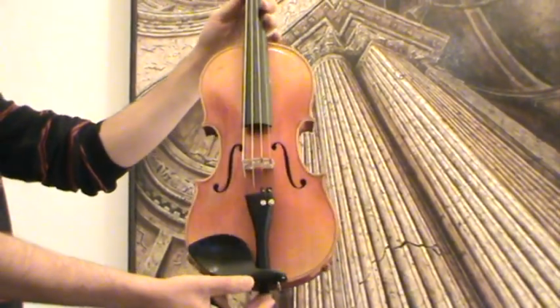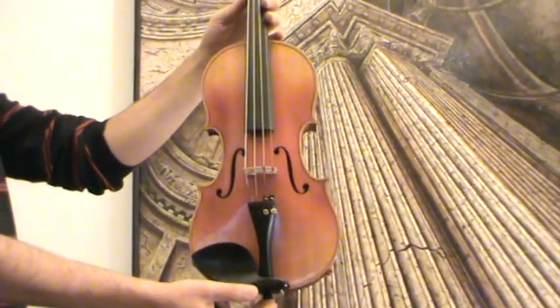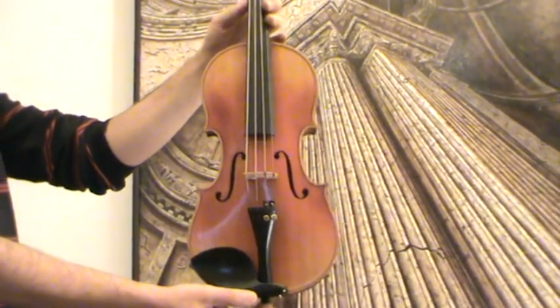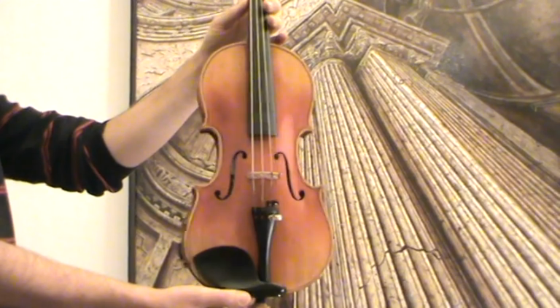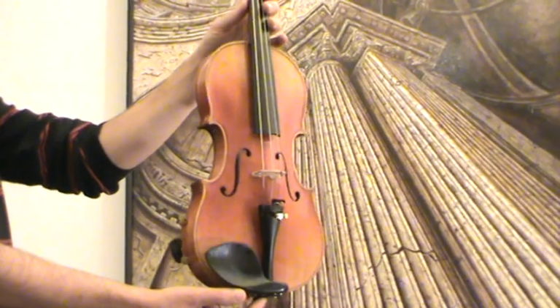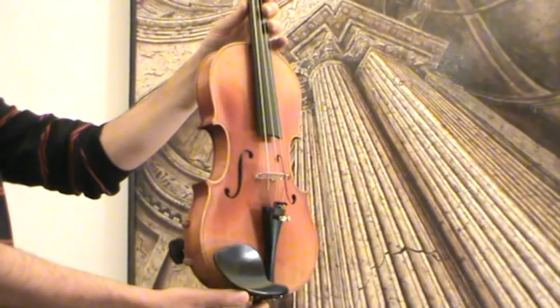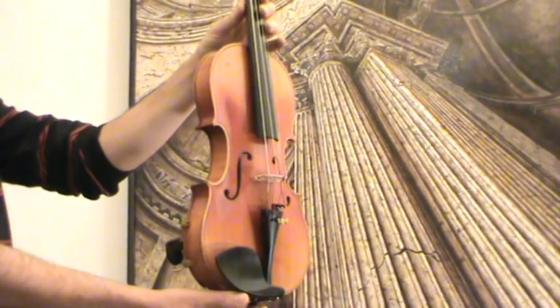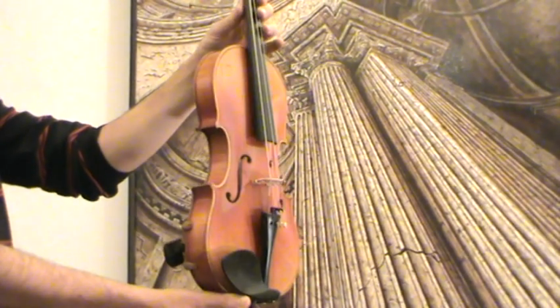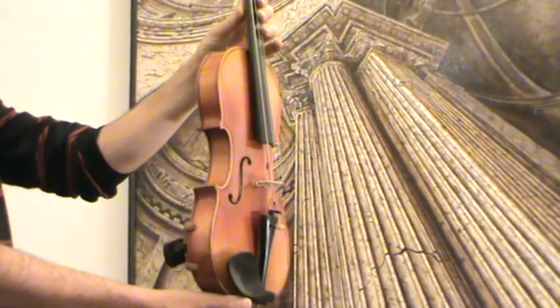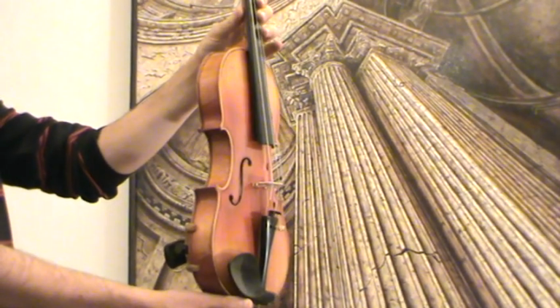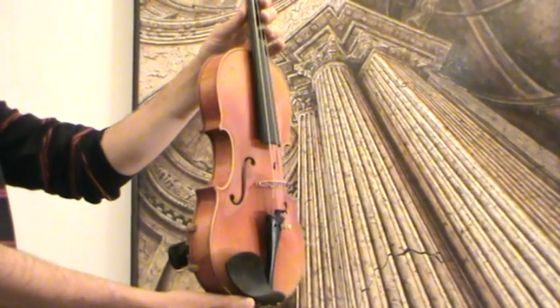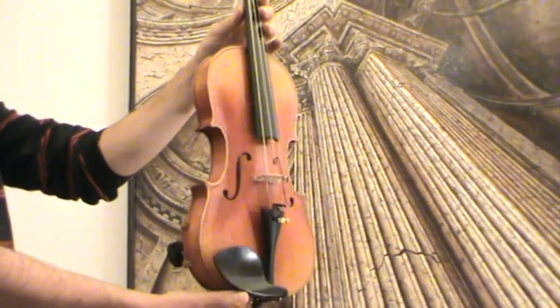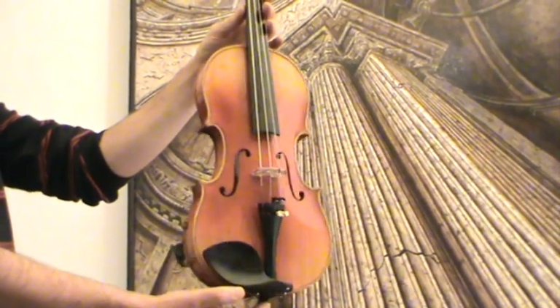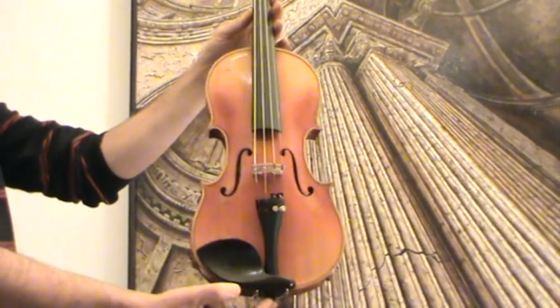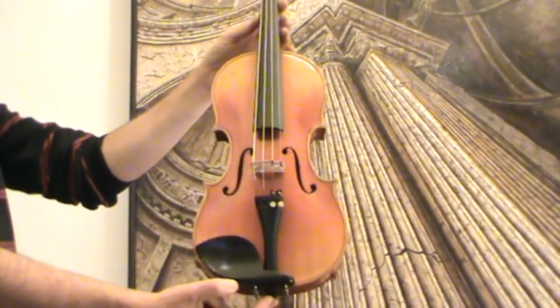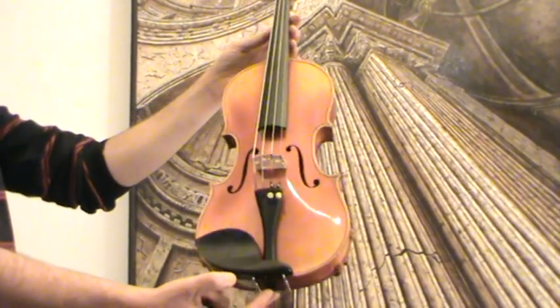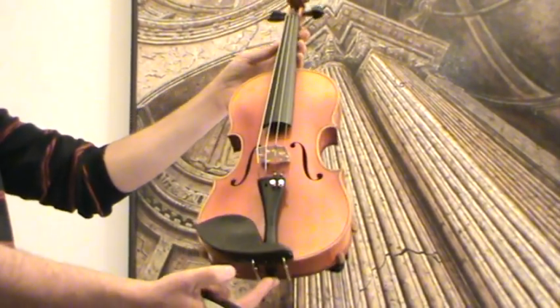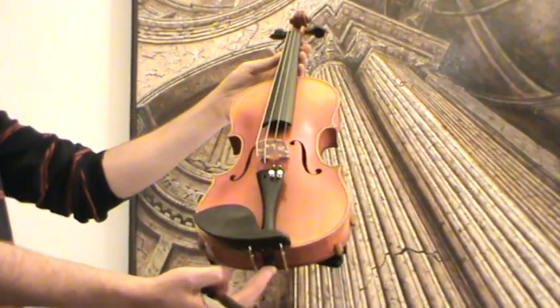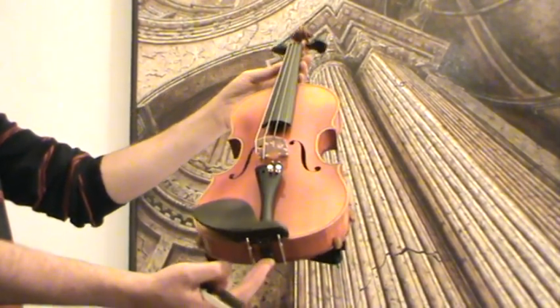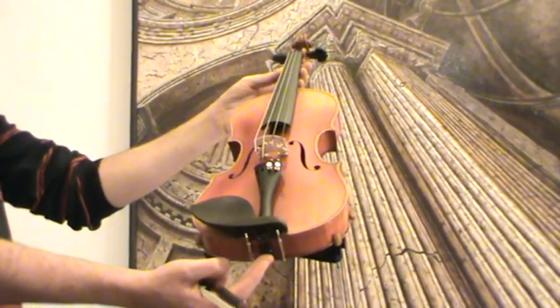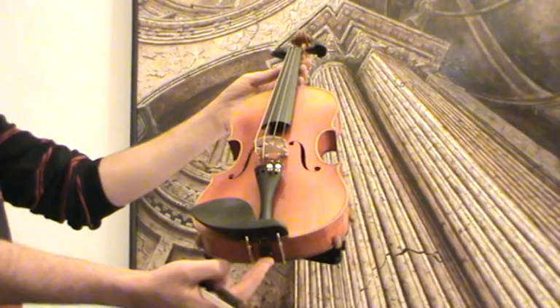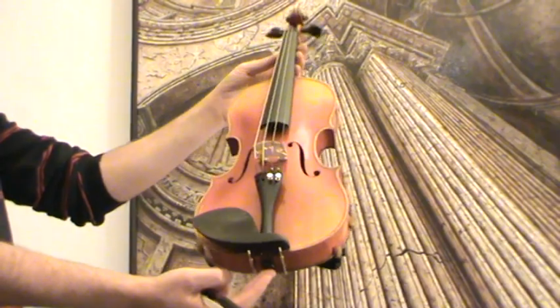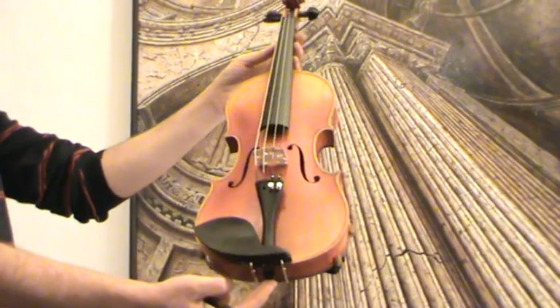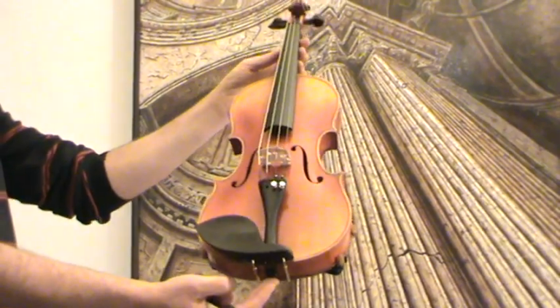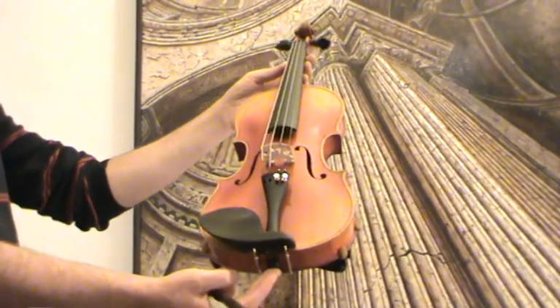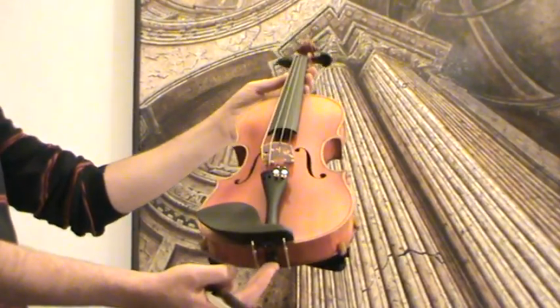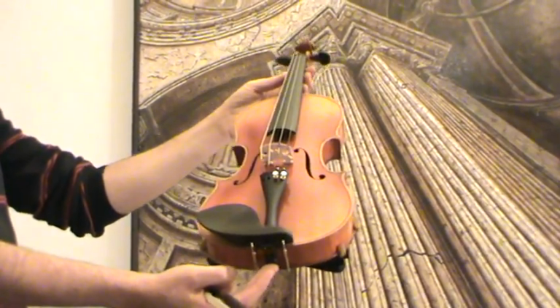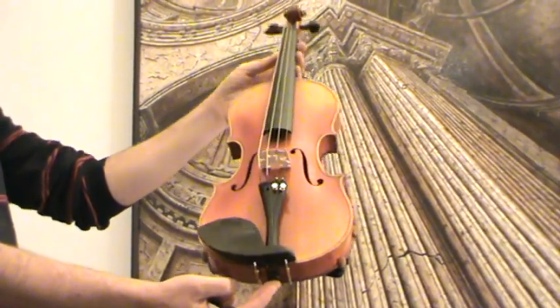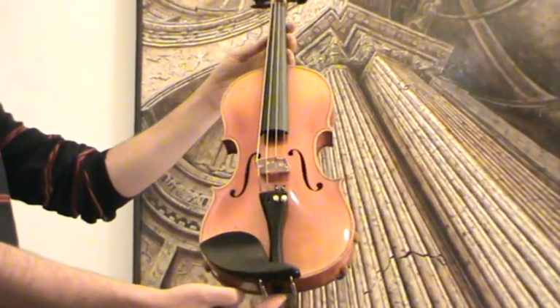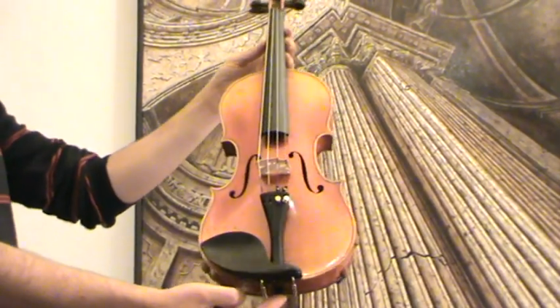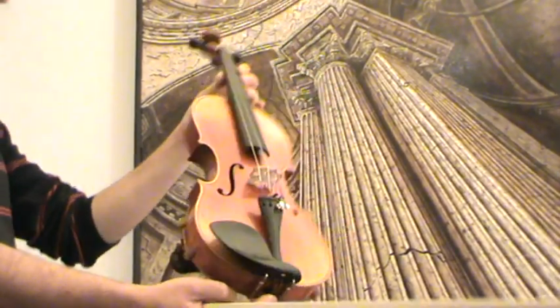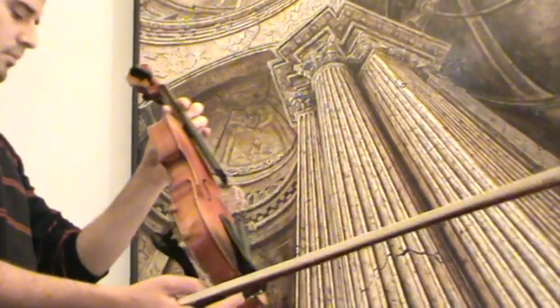In our workshop, the violin received a new set-up, new Ebony pegs, new Ebony tailpiece, new Ebony chin rest, a new bridge and new strings.